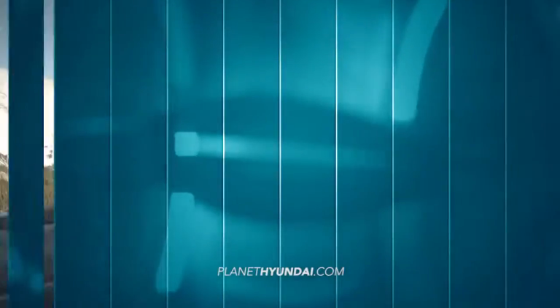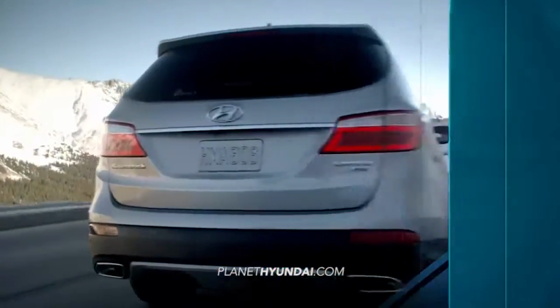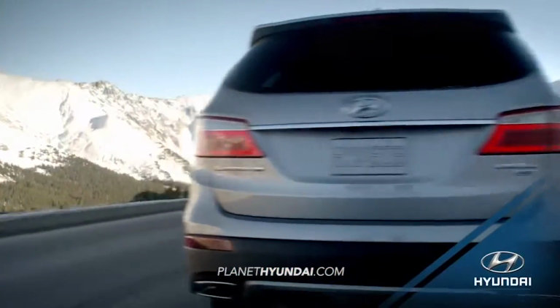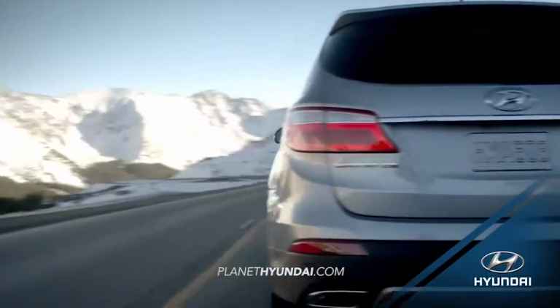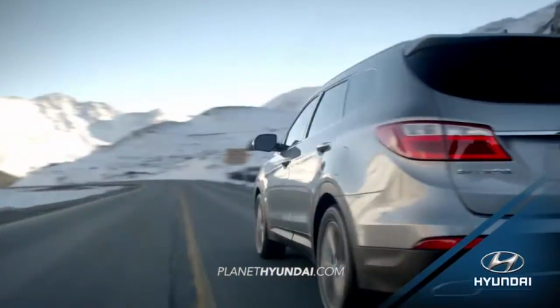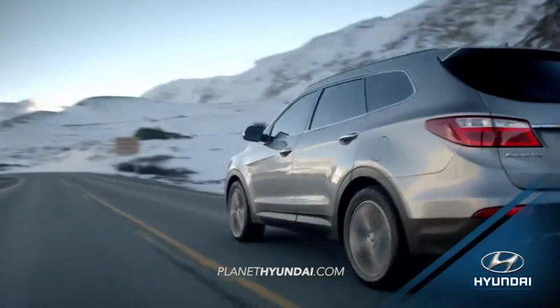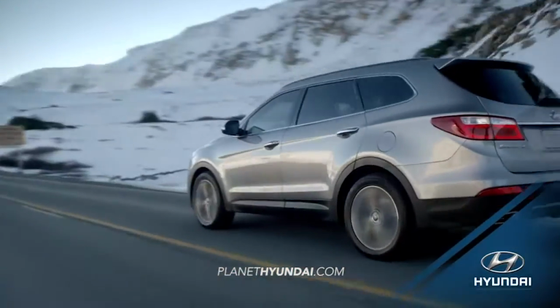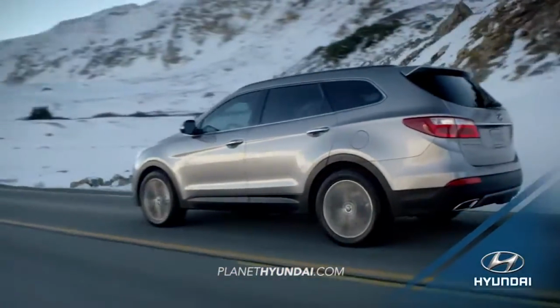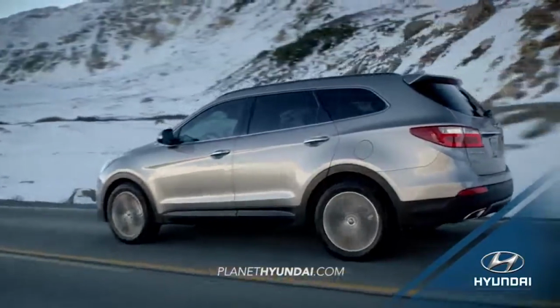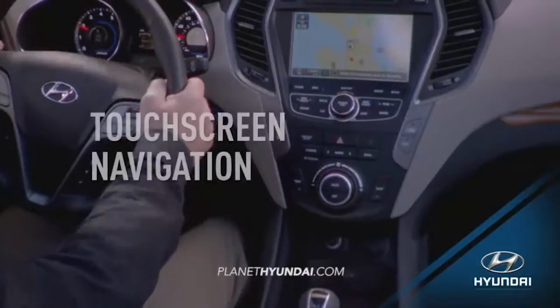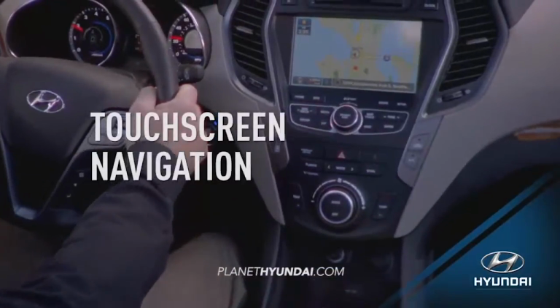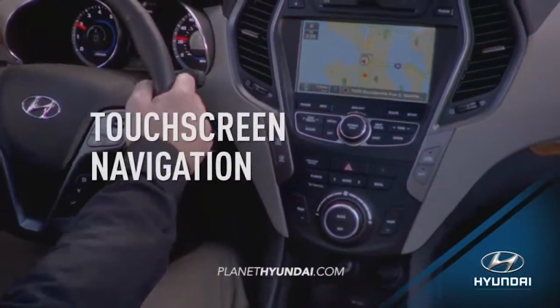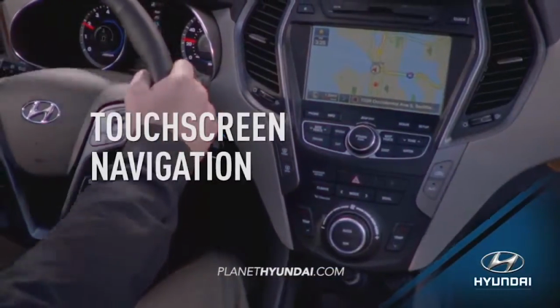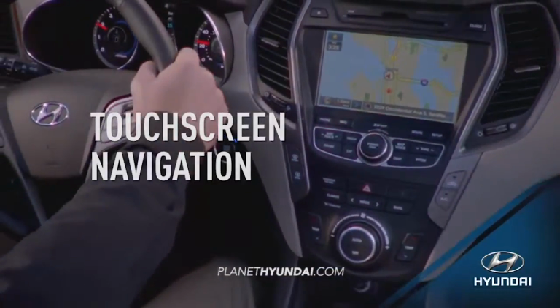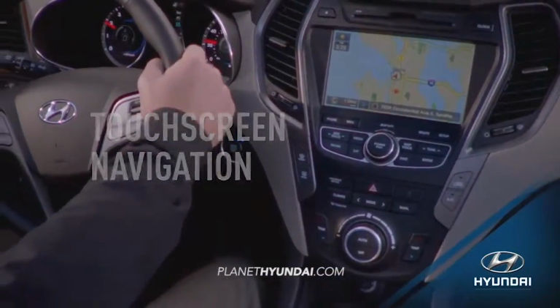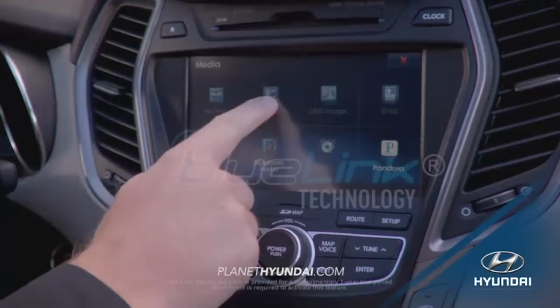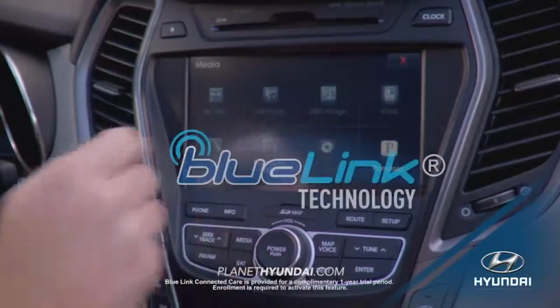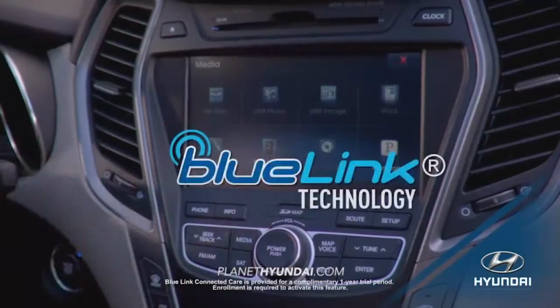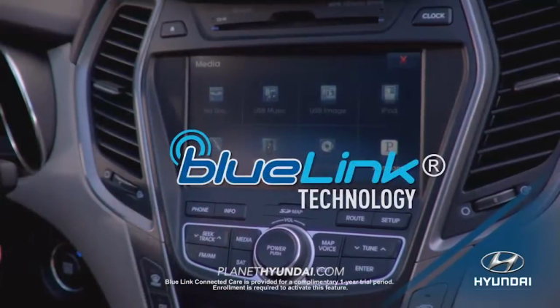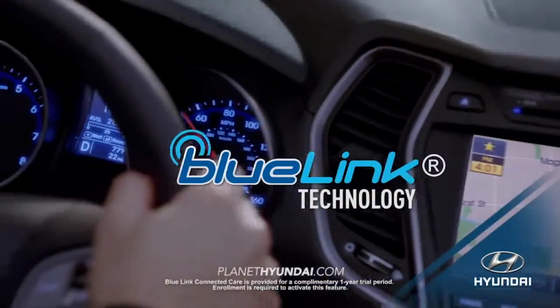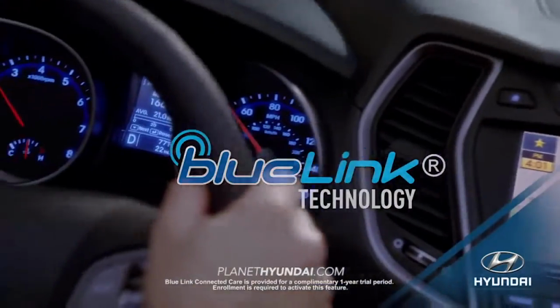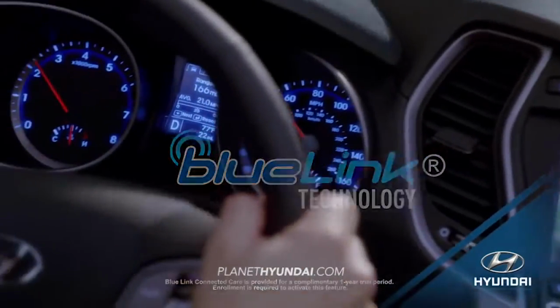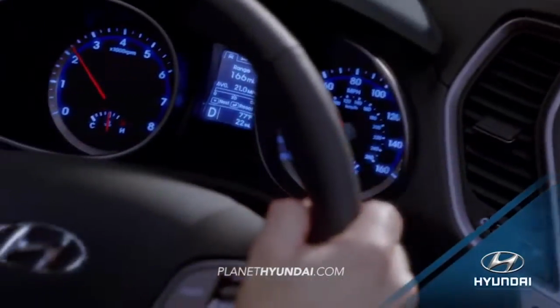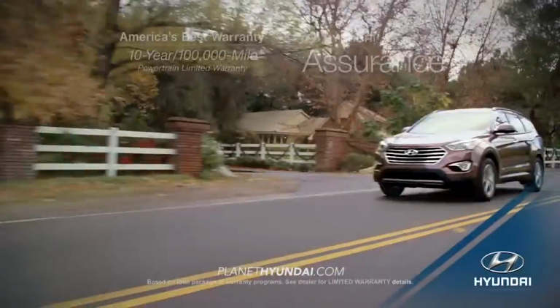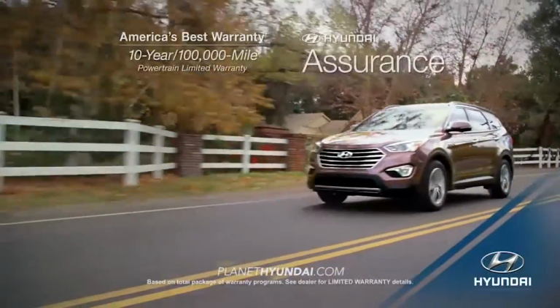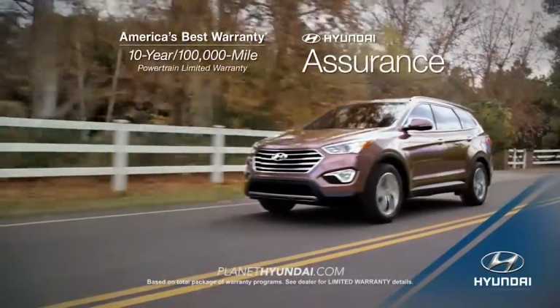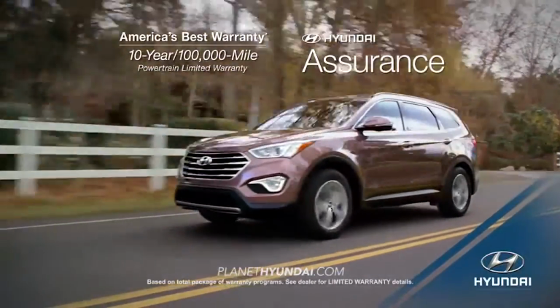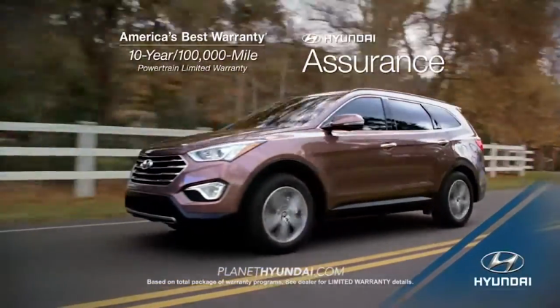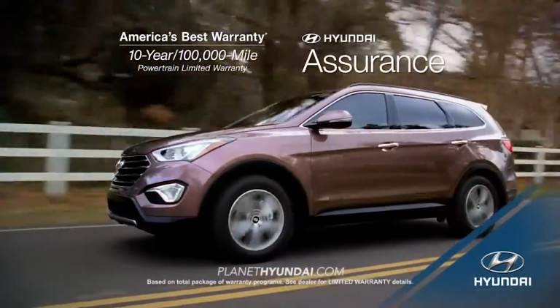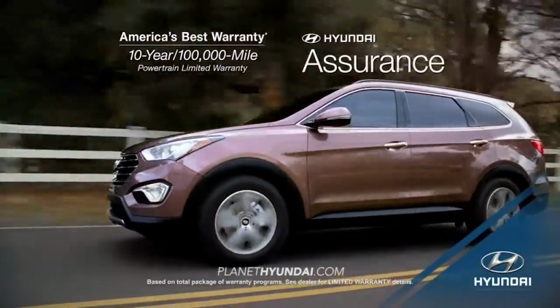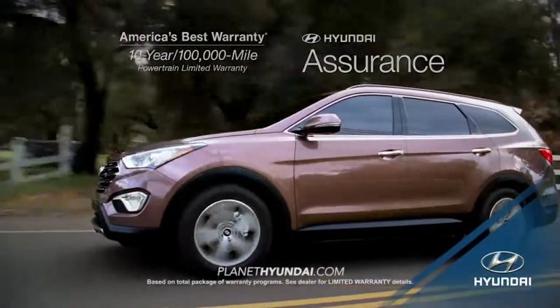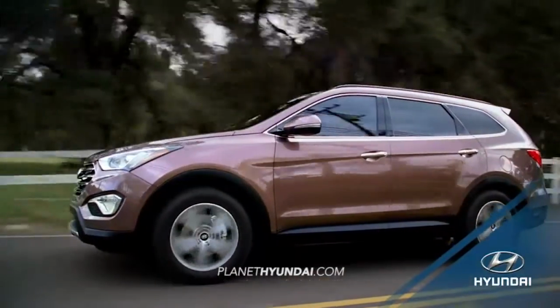You can't have better safety without the latest technology. Features like touchscreen navigation and an integrated Blue Link system make your drive more convenient by giving you a better connection to the world outside your vehicle.